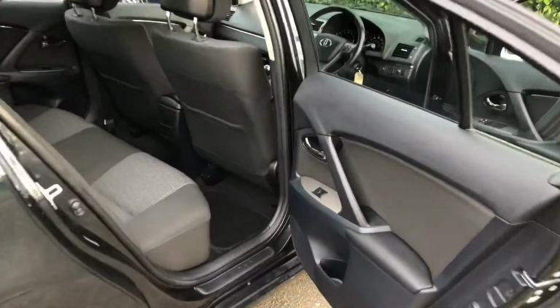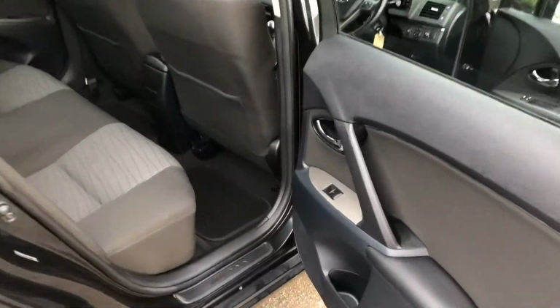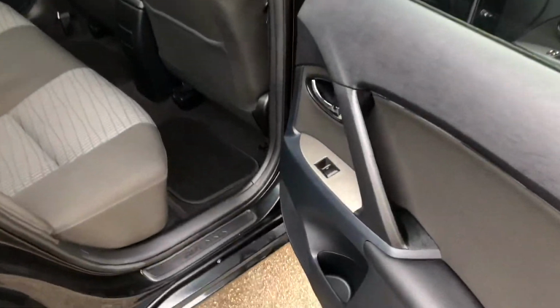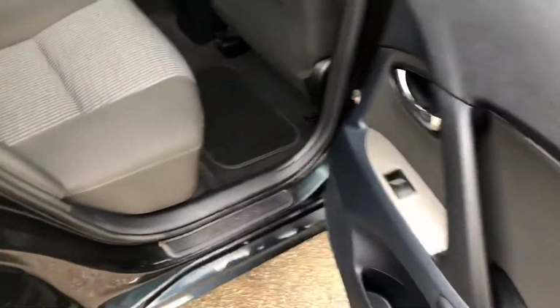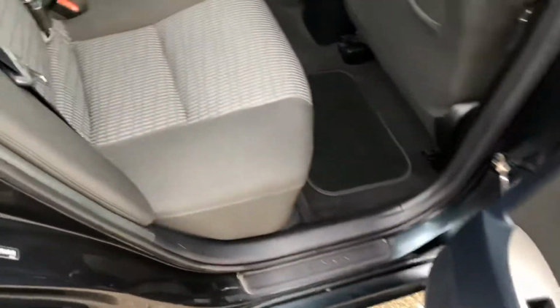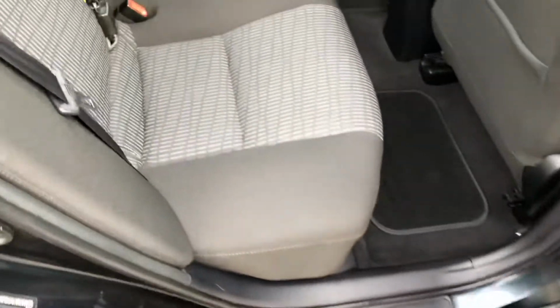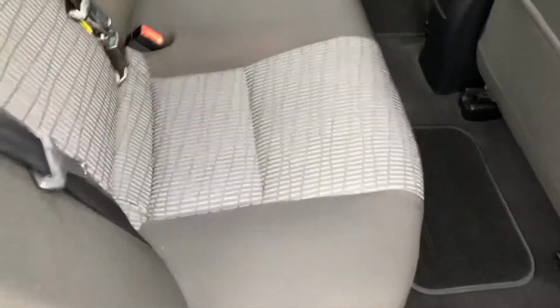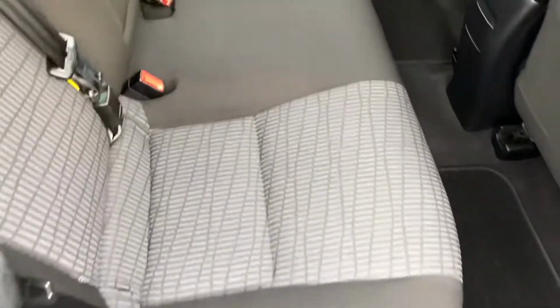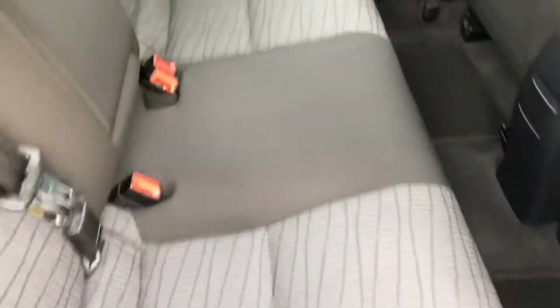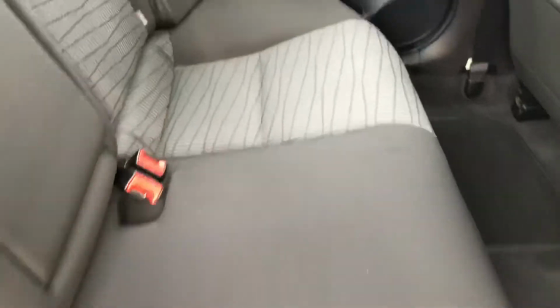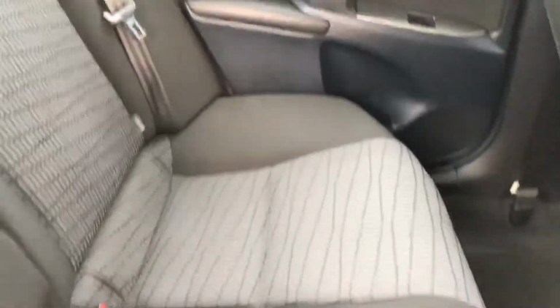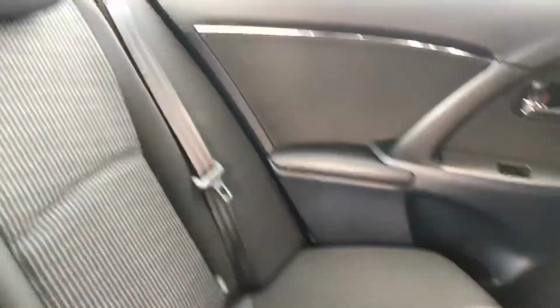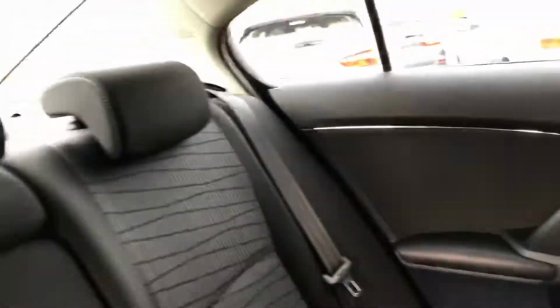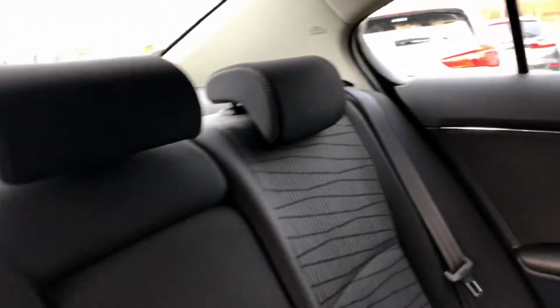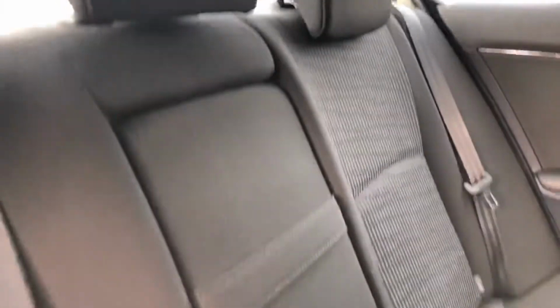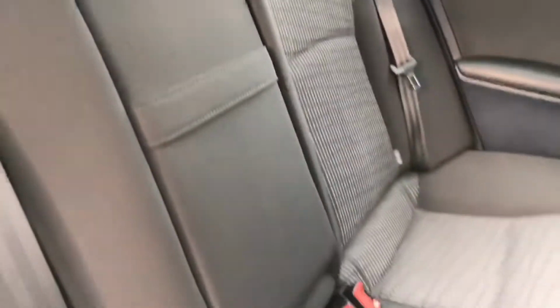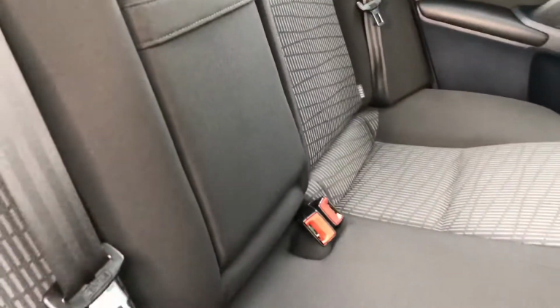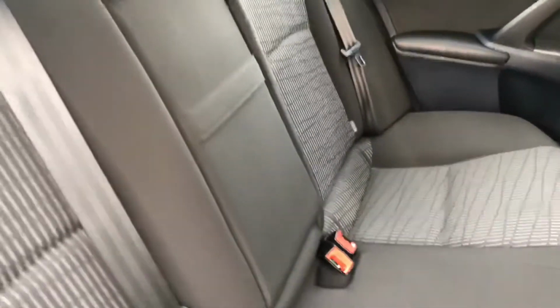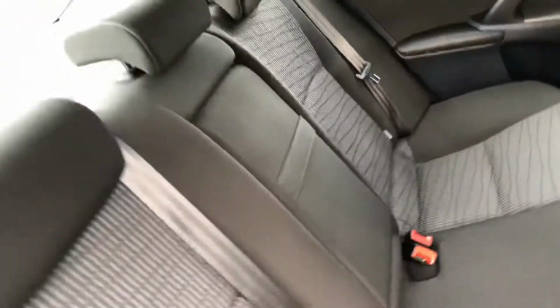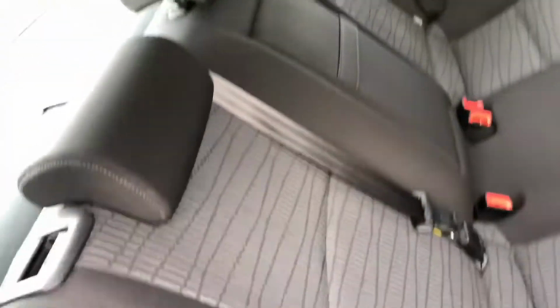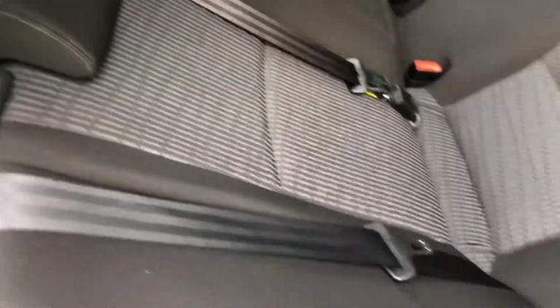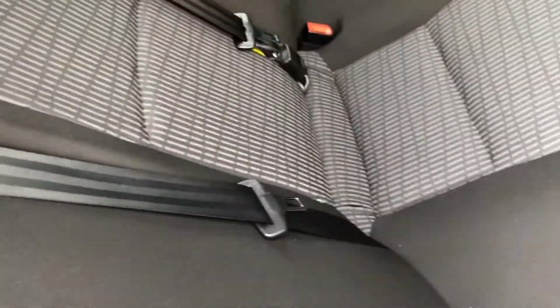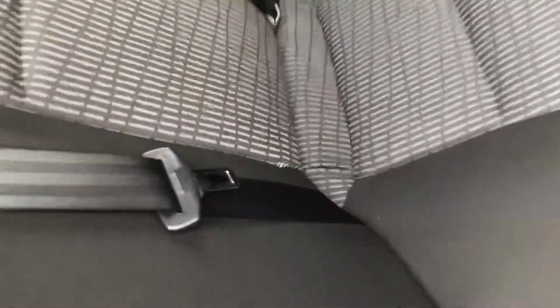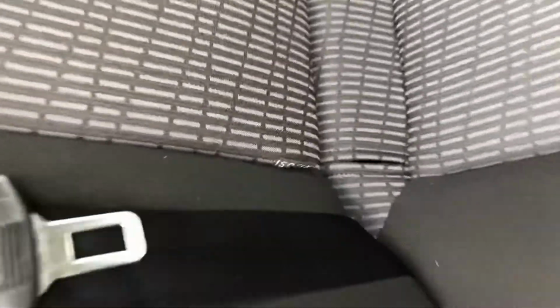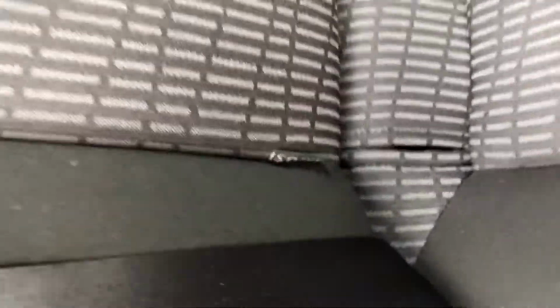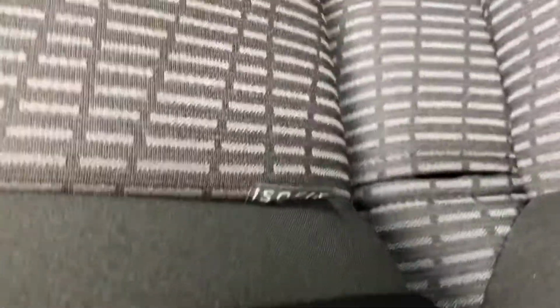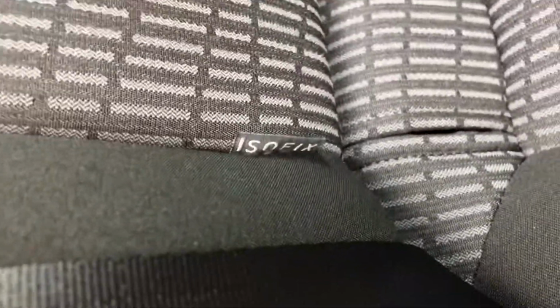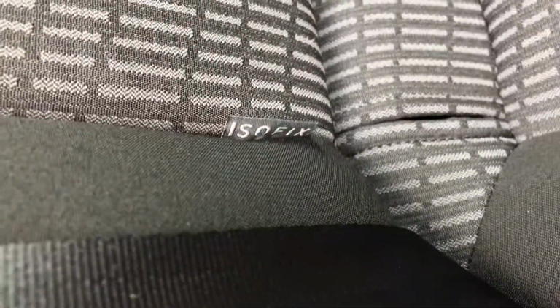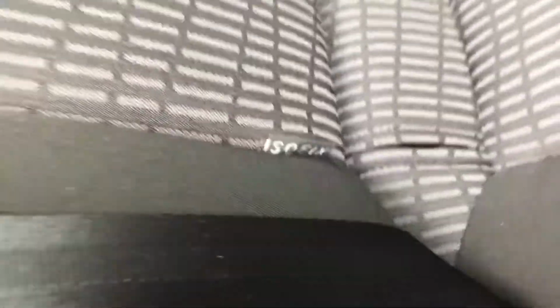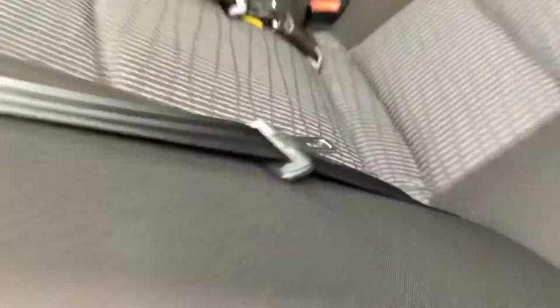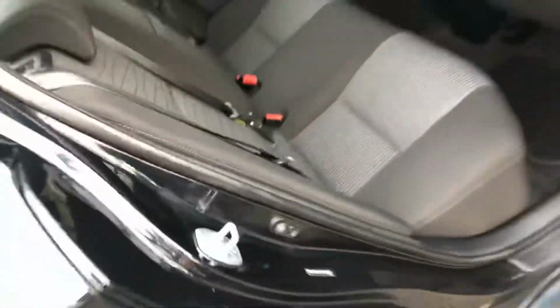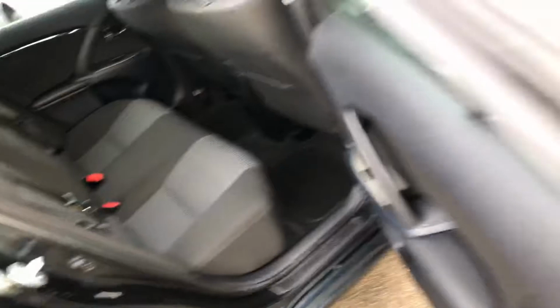Inside the vehicle itself, you can see it's got the rear electric windows, cloth upholstery, and a rear centre armrest that folds down. The two seats have the ISOFIX anchorage point system, which is the quickest, safest and easiest way to insert child seats.